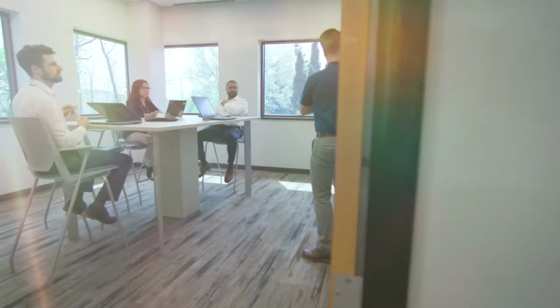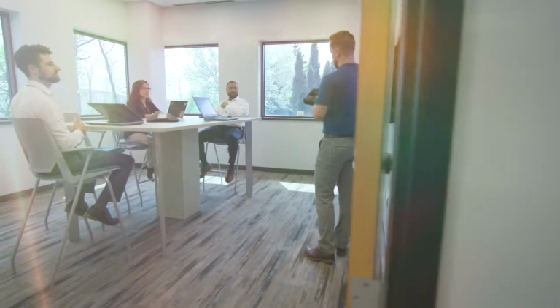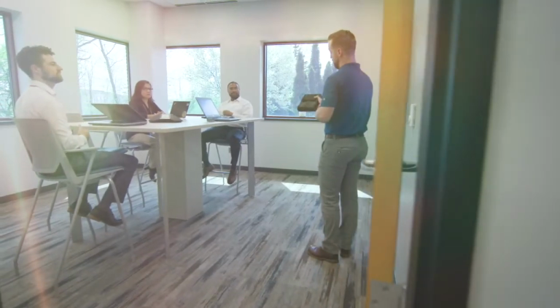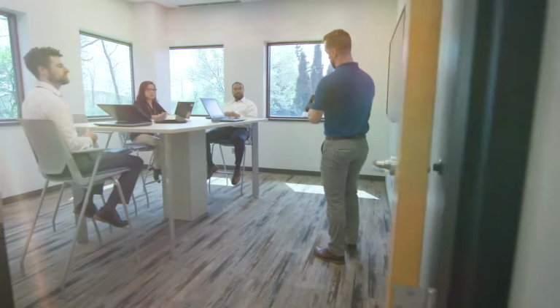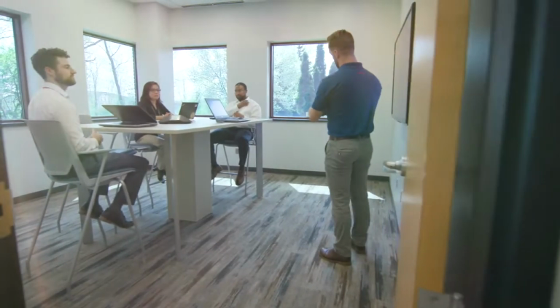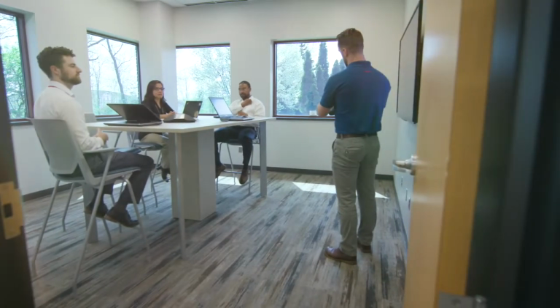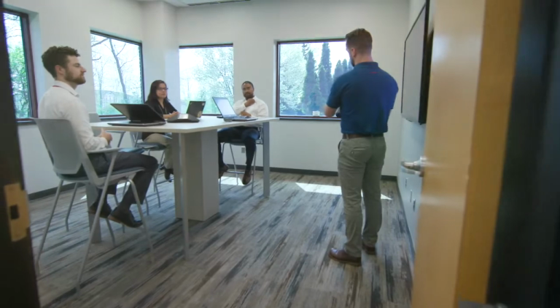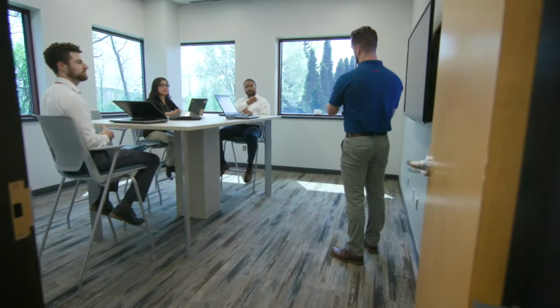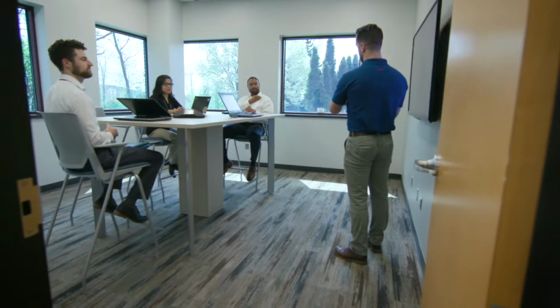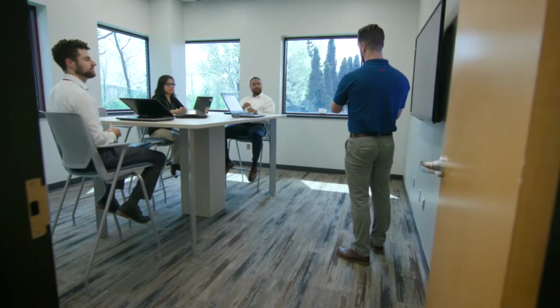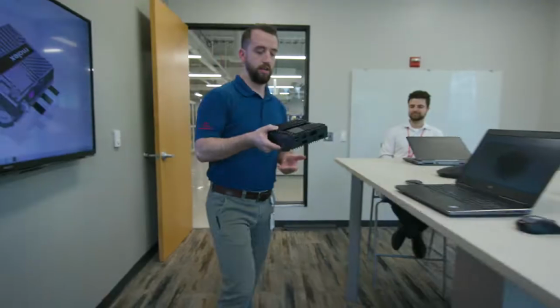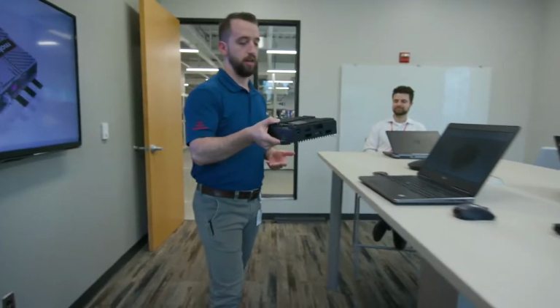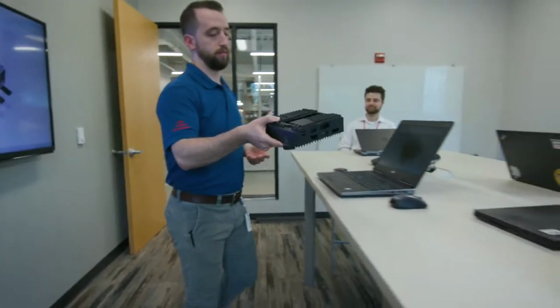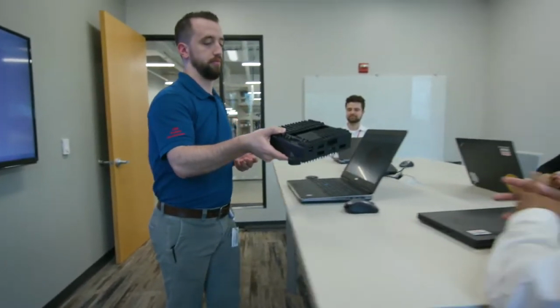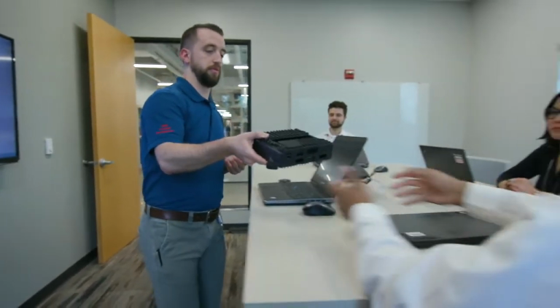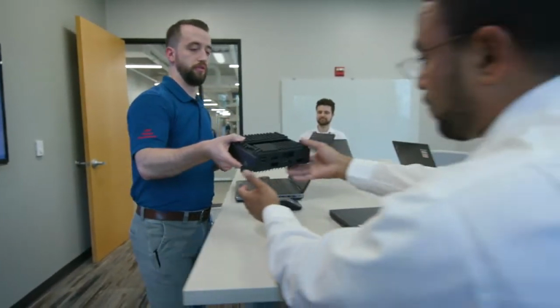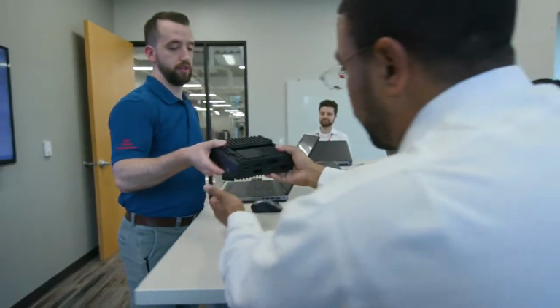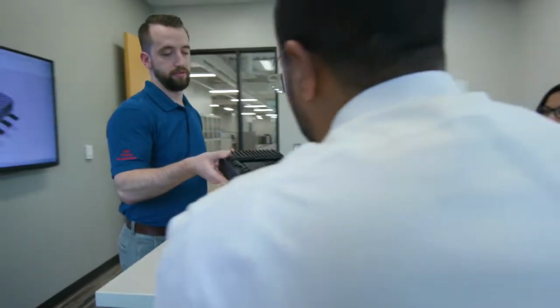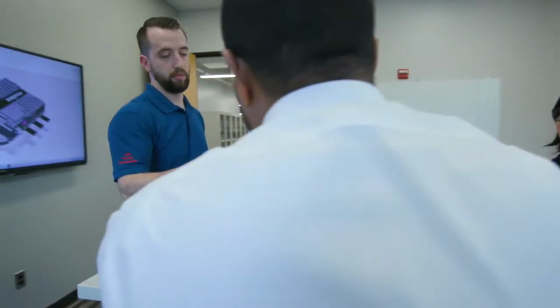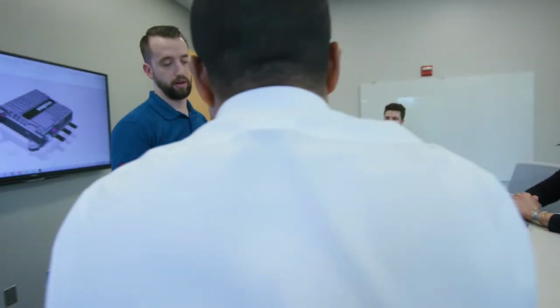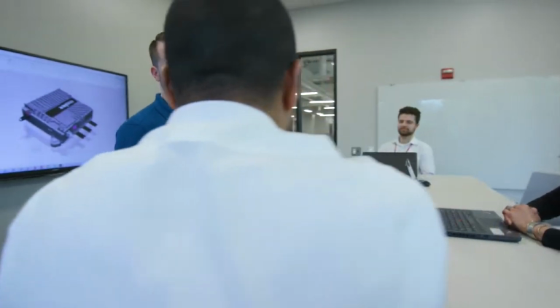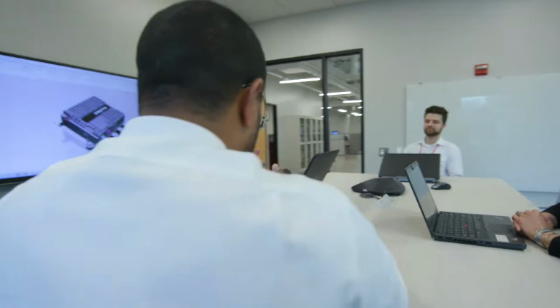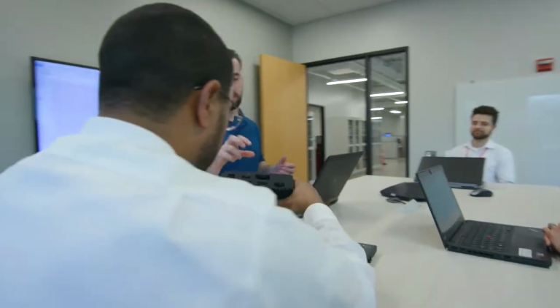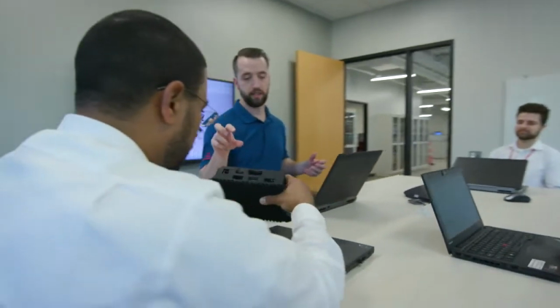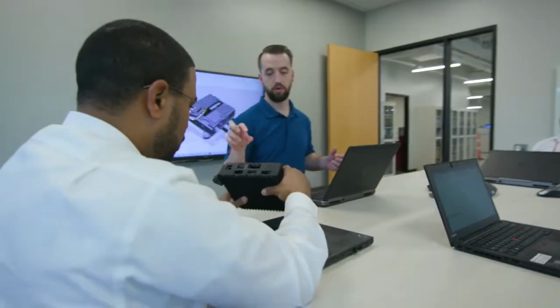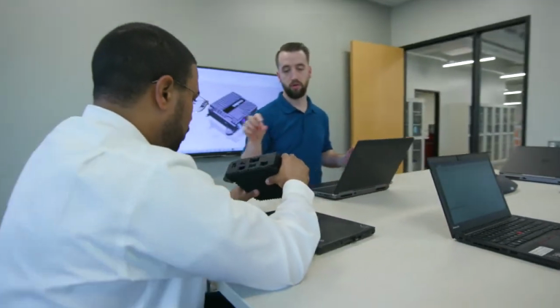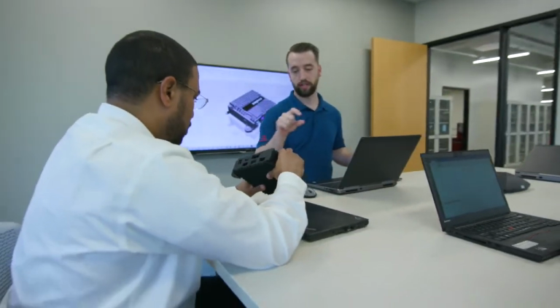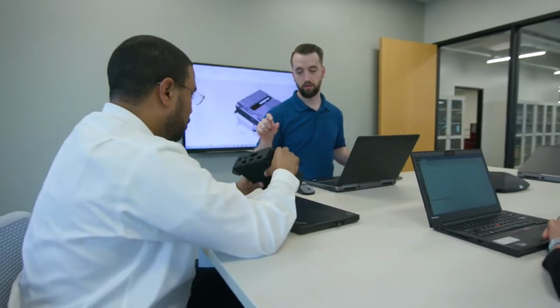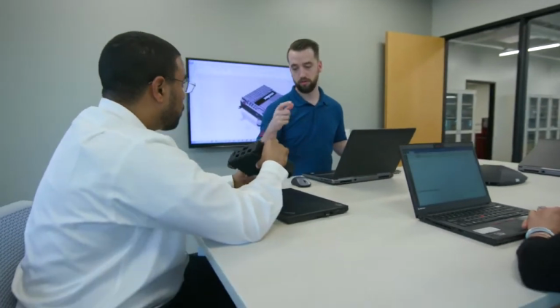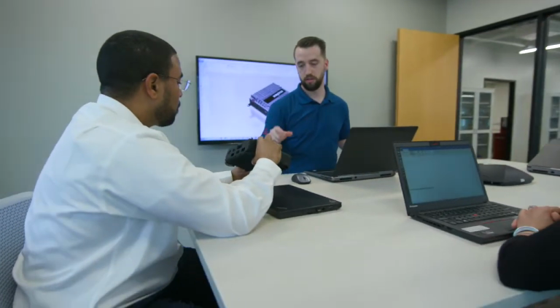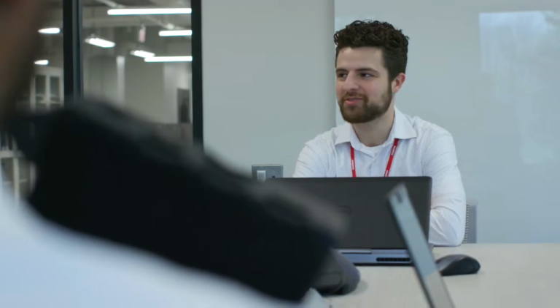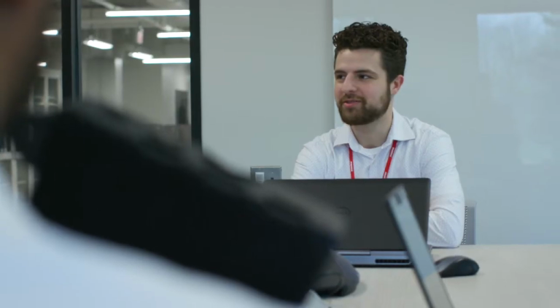I'm constantly finding more and more new challenges, new things to learn, new disciplines. Molex has been really good about providing me the opportunity to grow in many different areas and not just one.